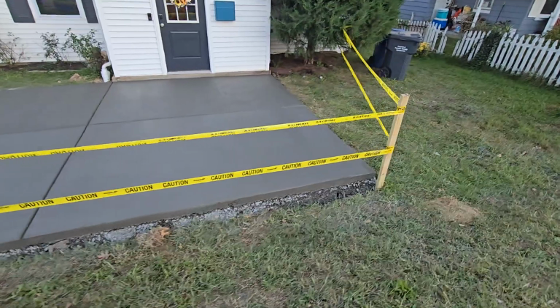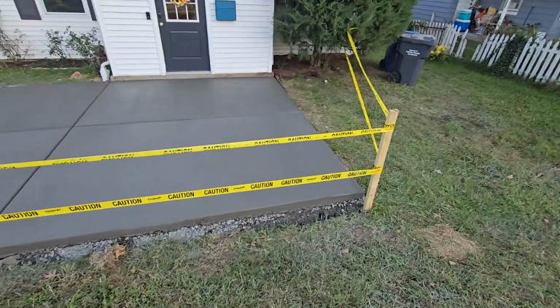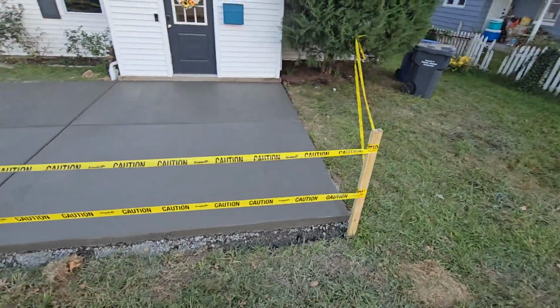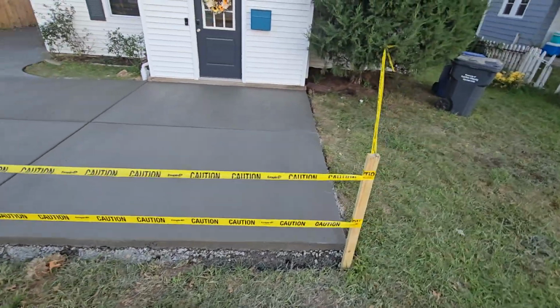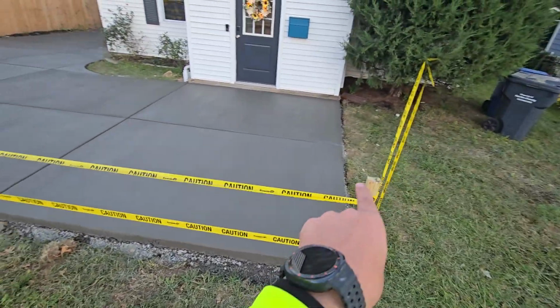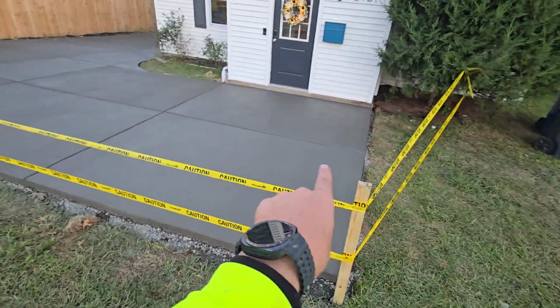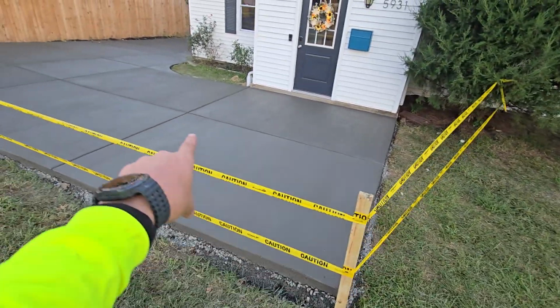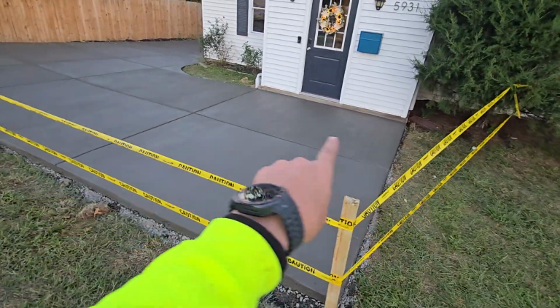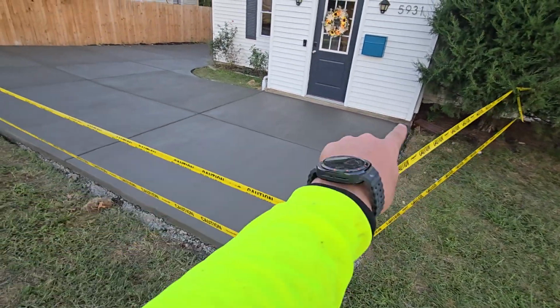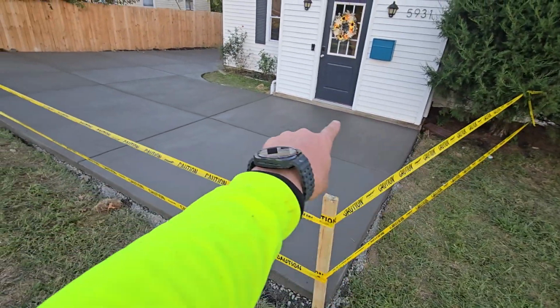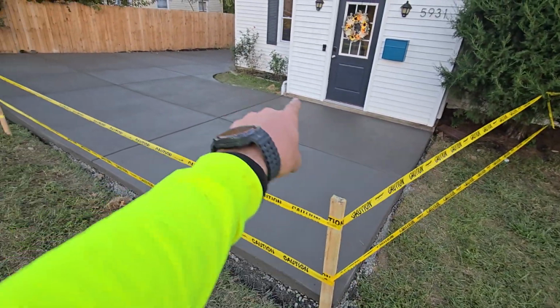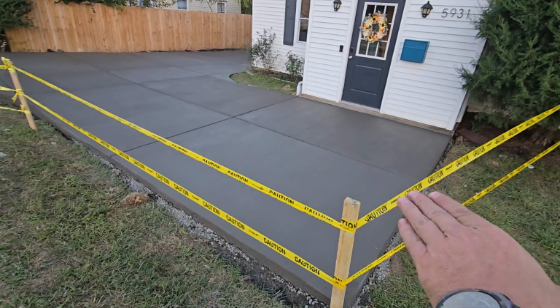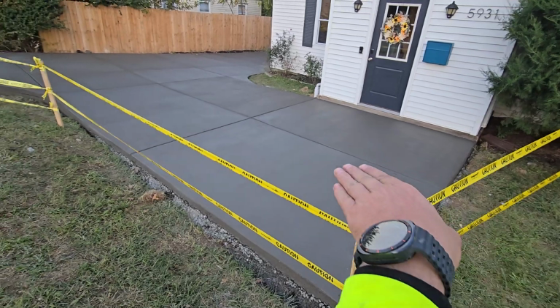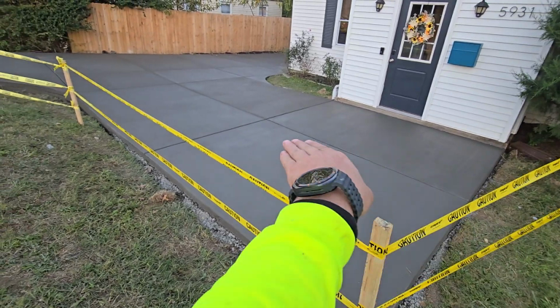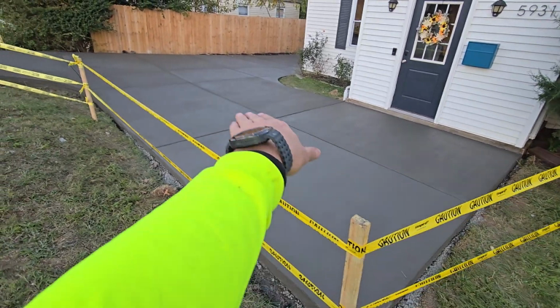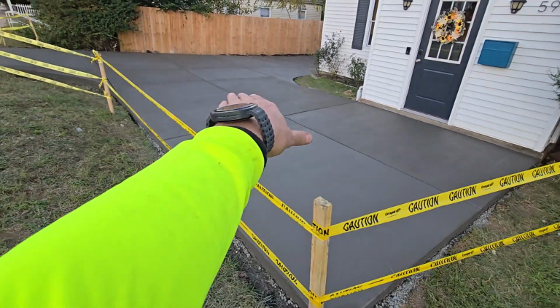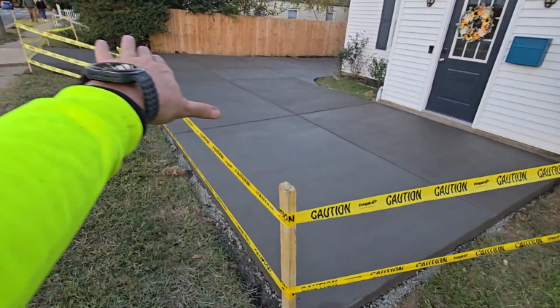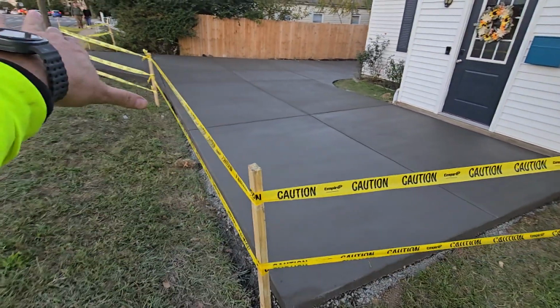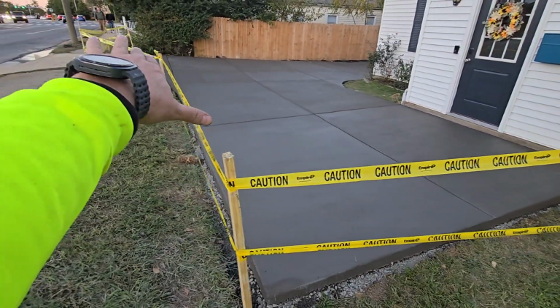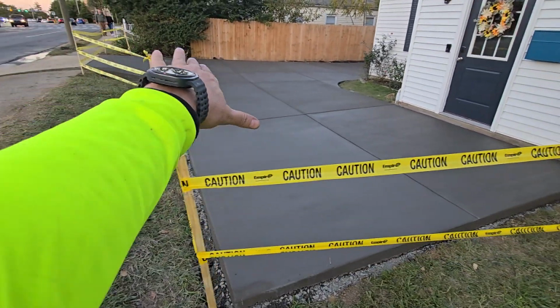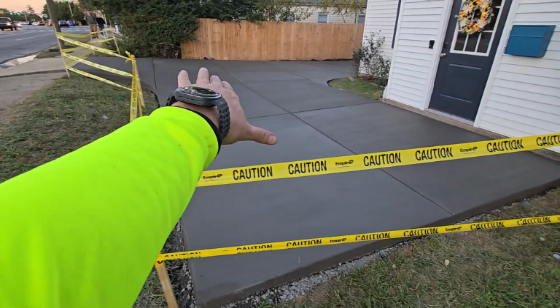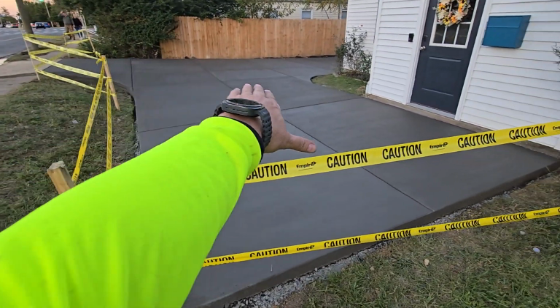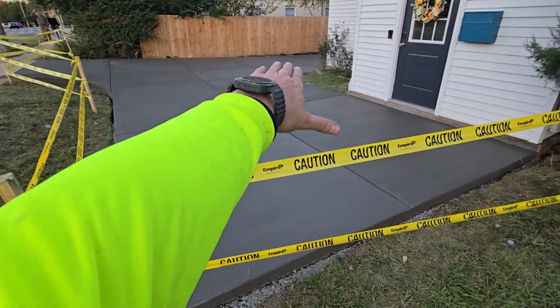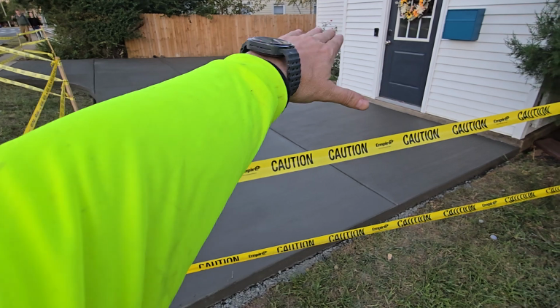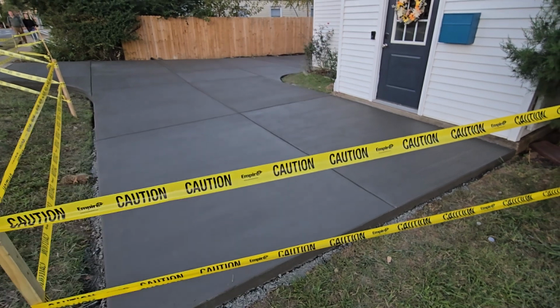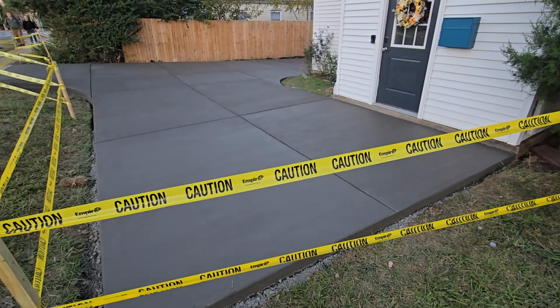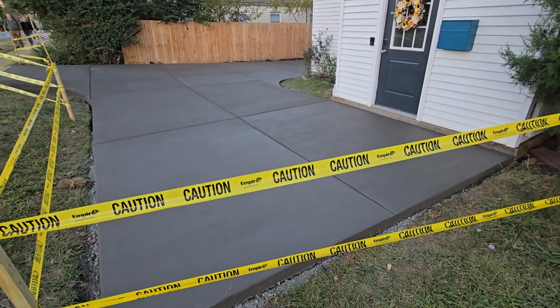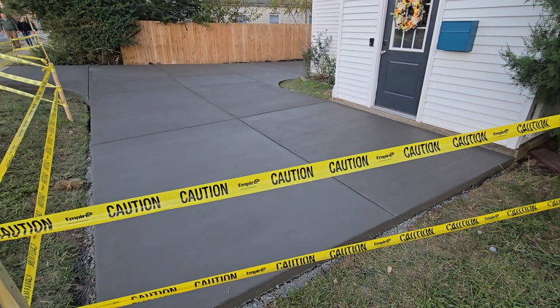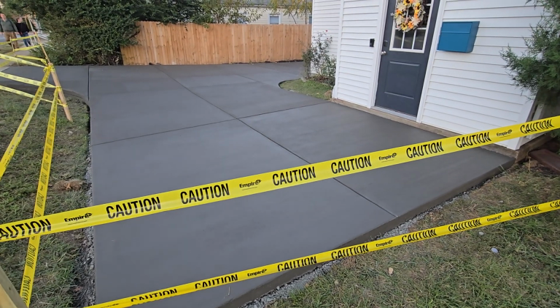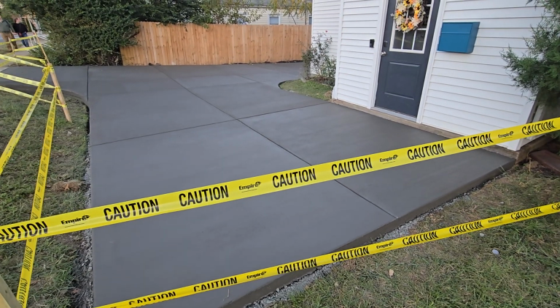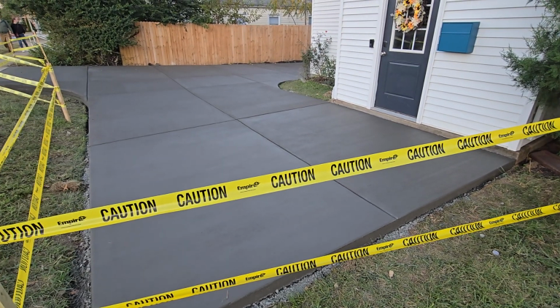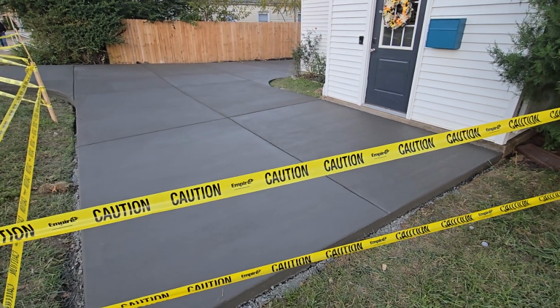Everything is pitched properly. We have slope going this way. We were able to keep this fairly level at the door, but the slab does have fall that way, and you can see it all slides down this hill and goes around to the back. On that note, let's head around back and see what we have going on.